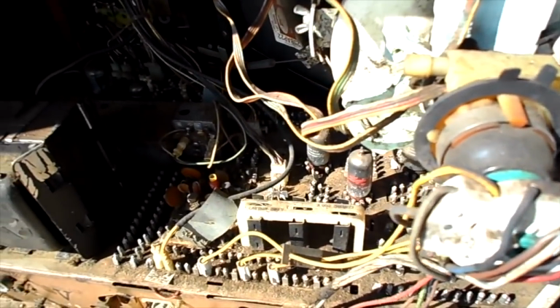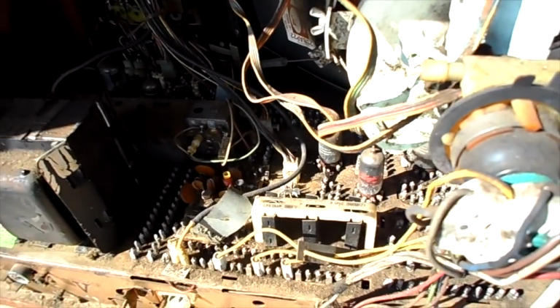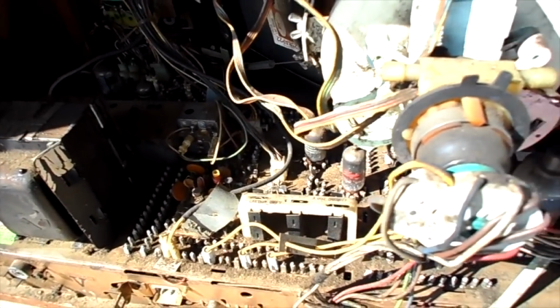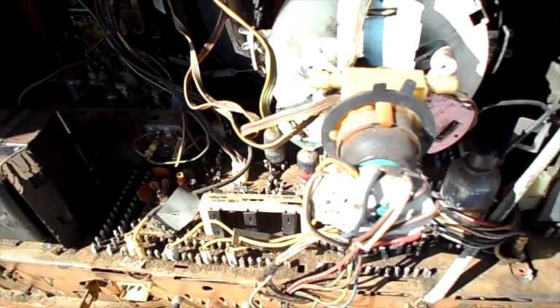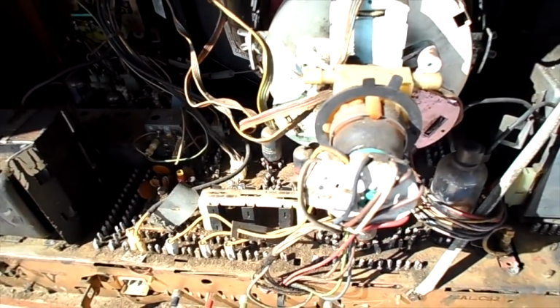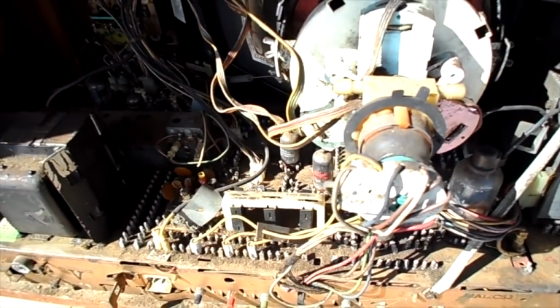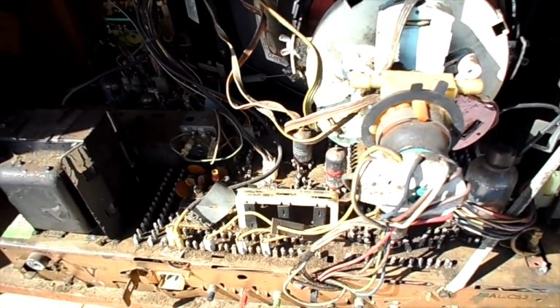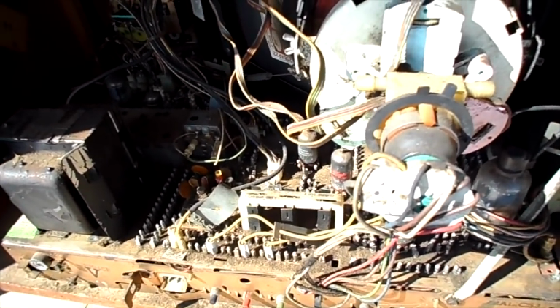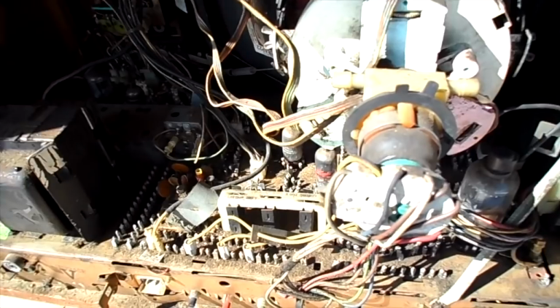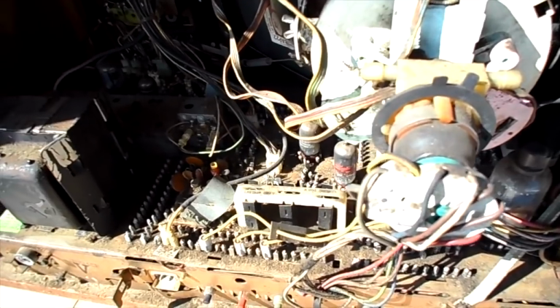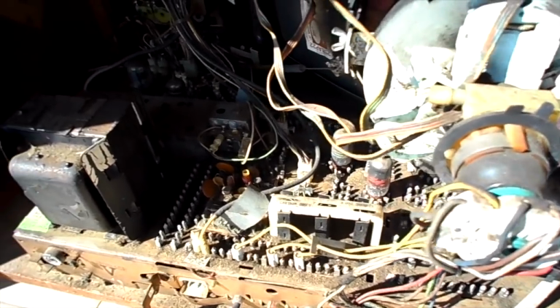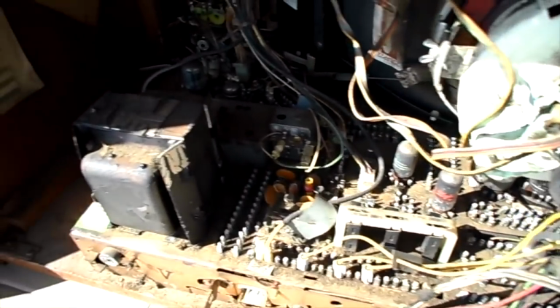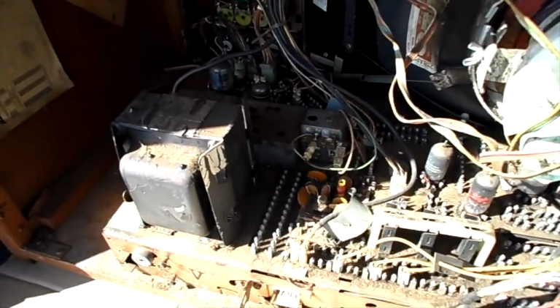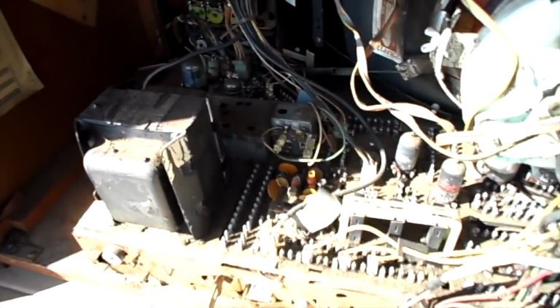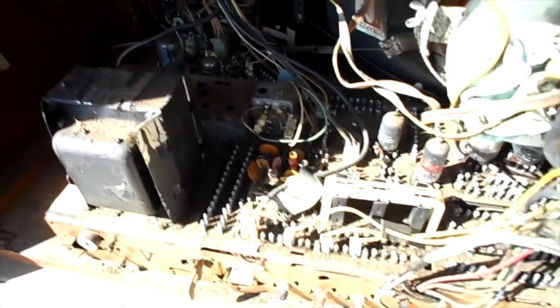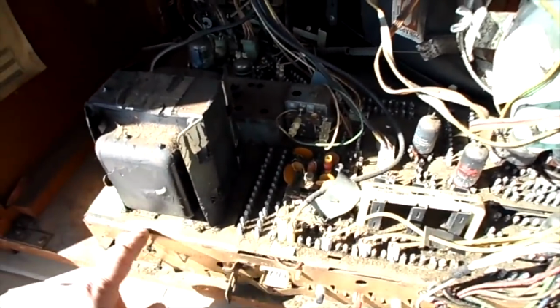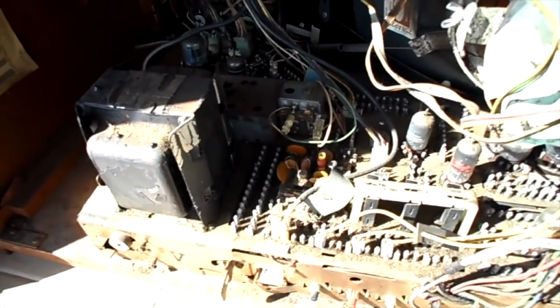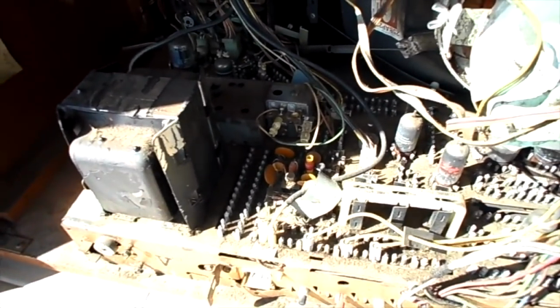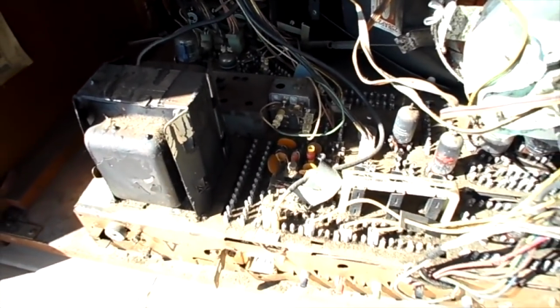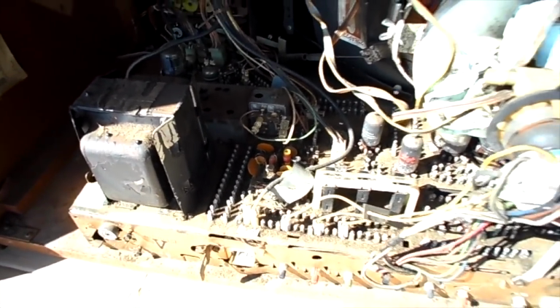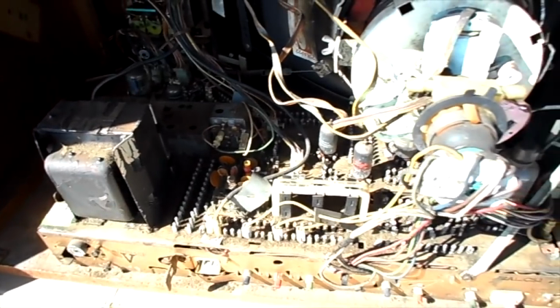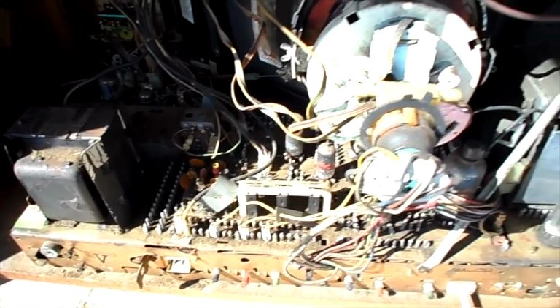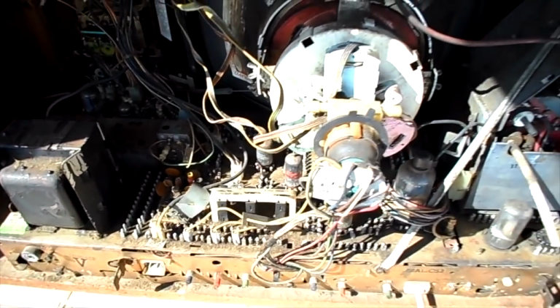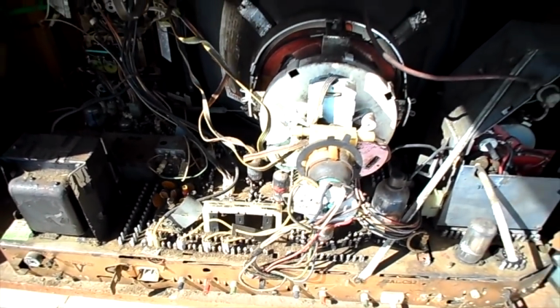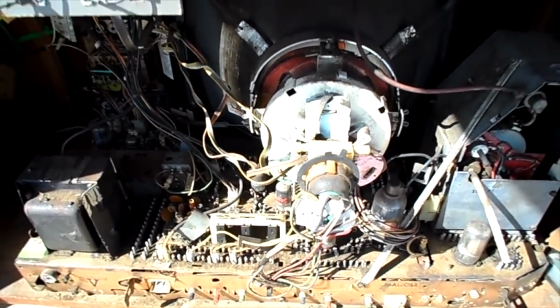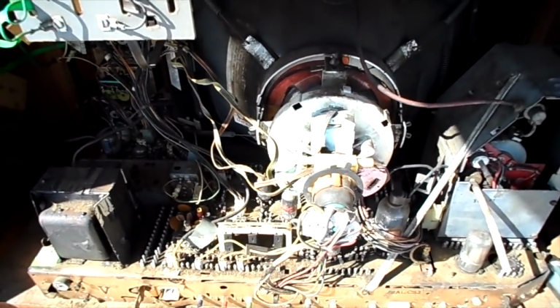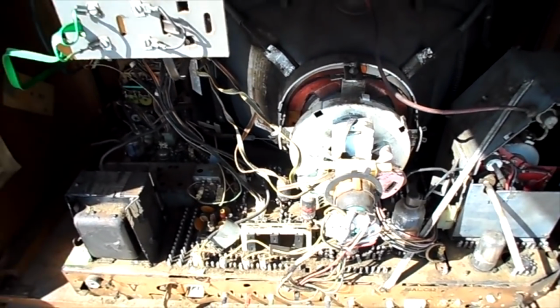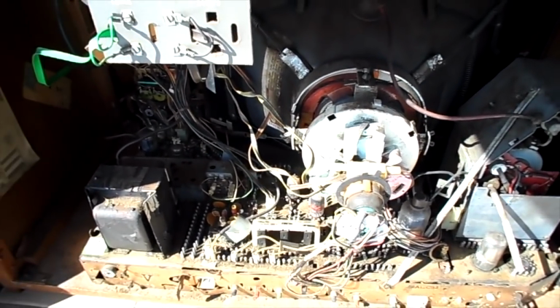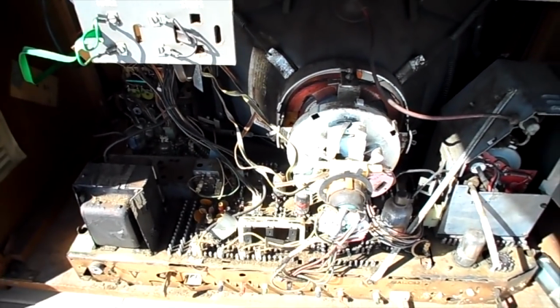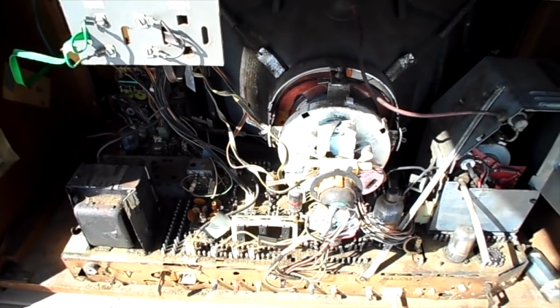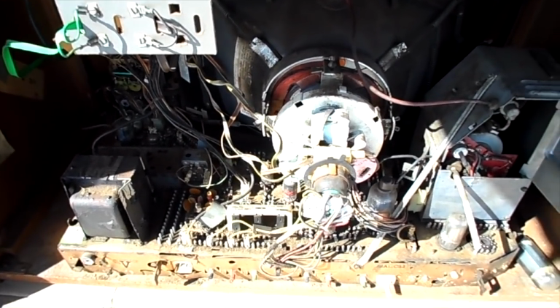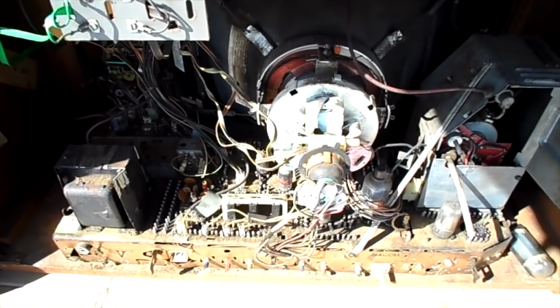We don't get pristine estate finds here. We get sets that have been out in a barn or in a basement. Smoker's sets. And of course then you get tenants that move in that don't pay rent.